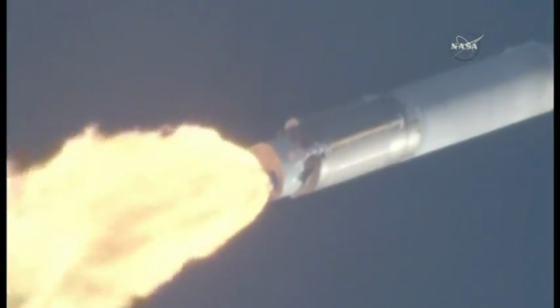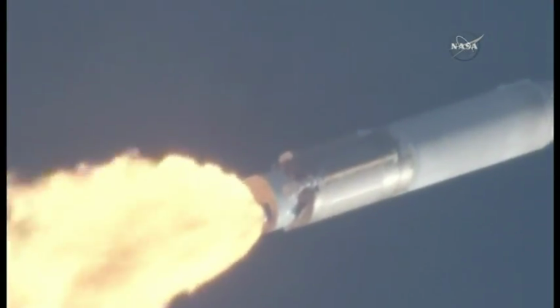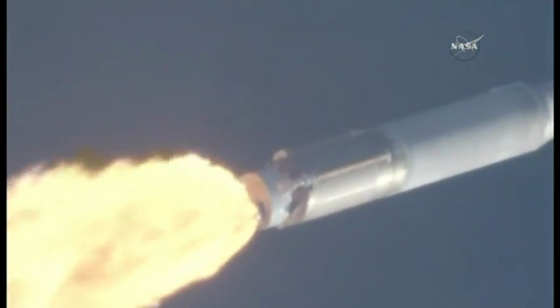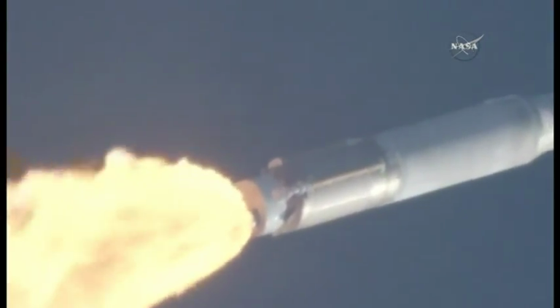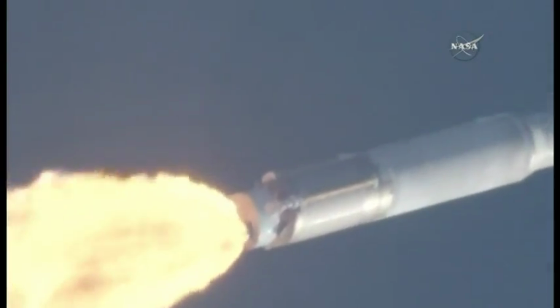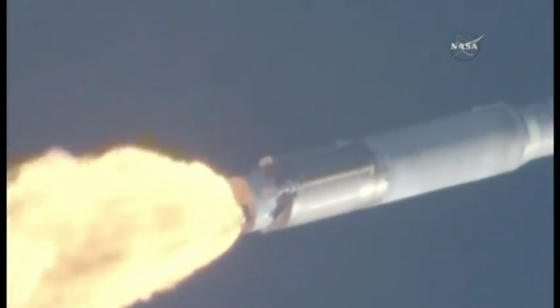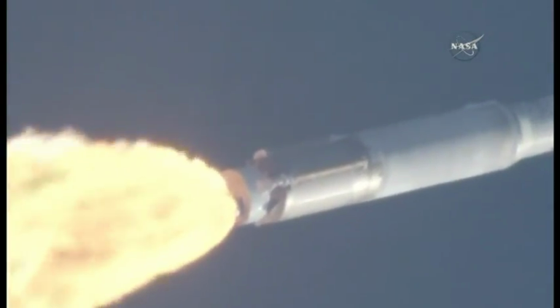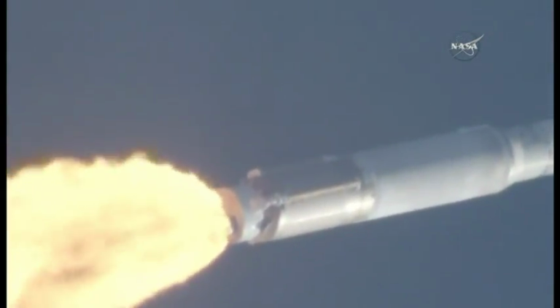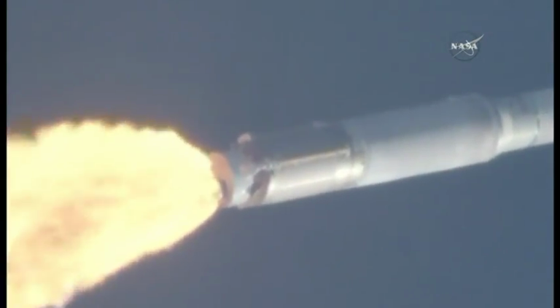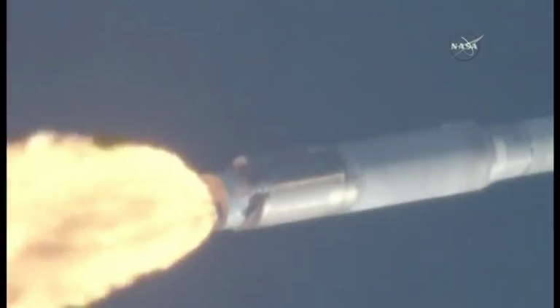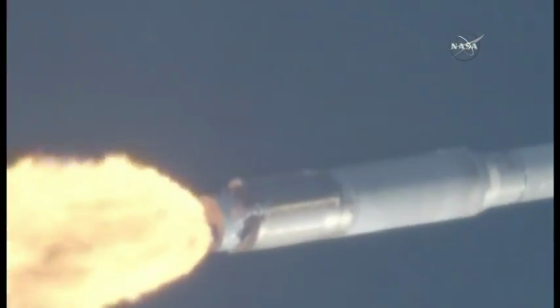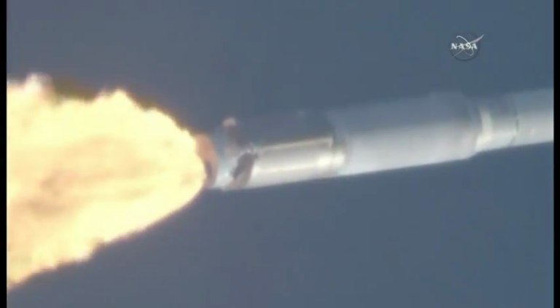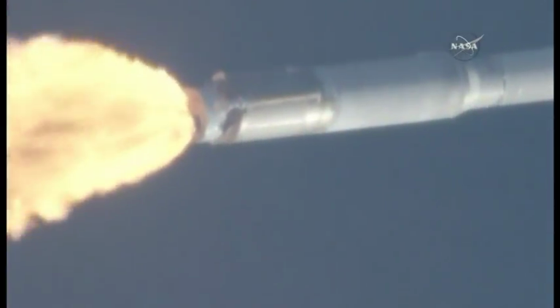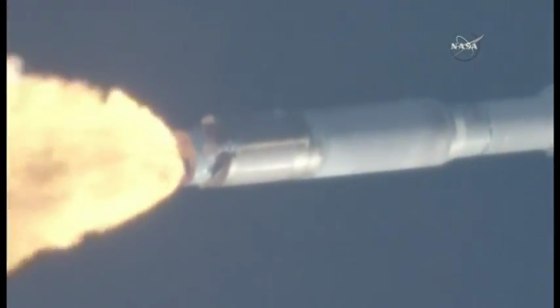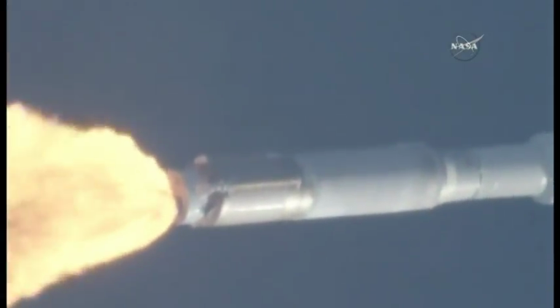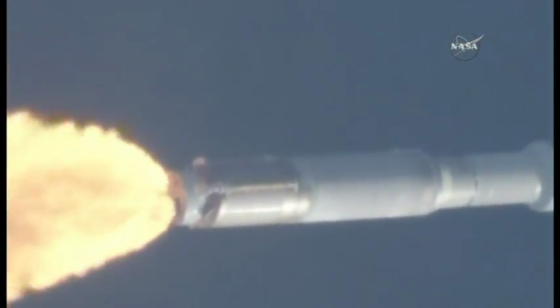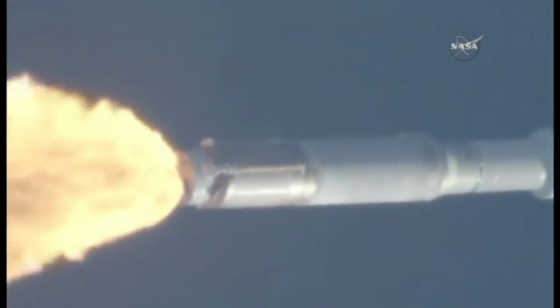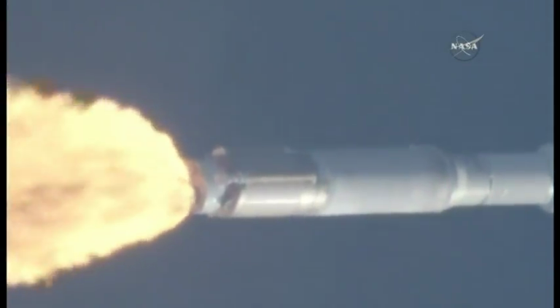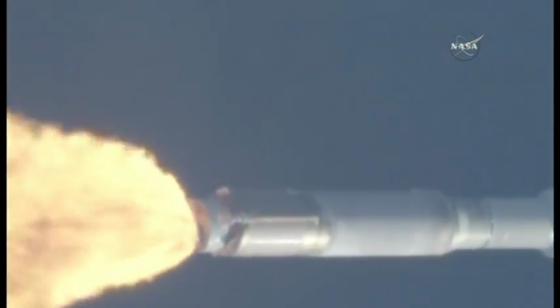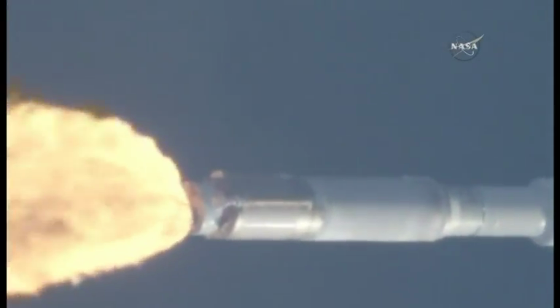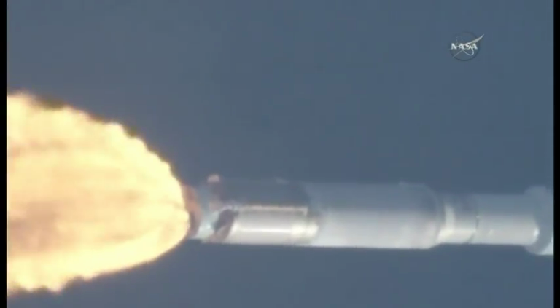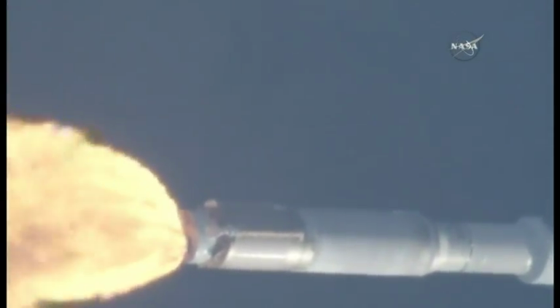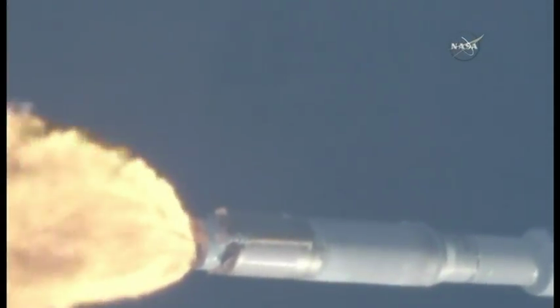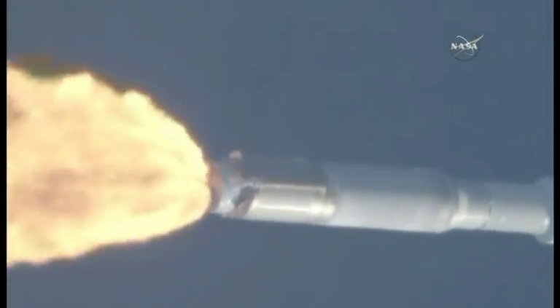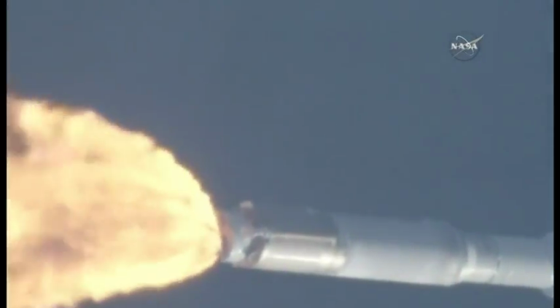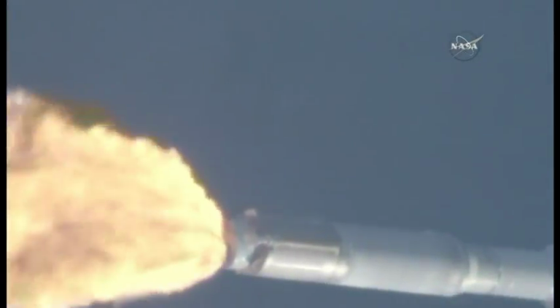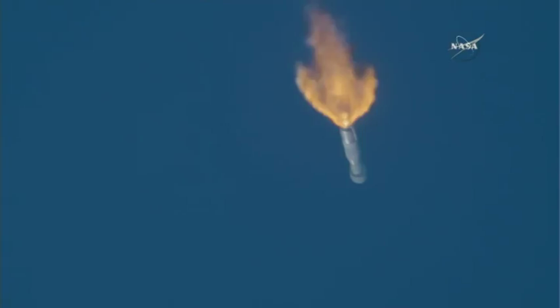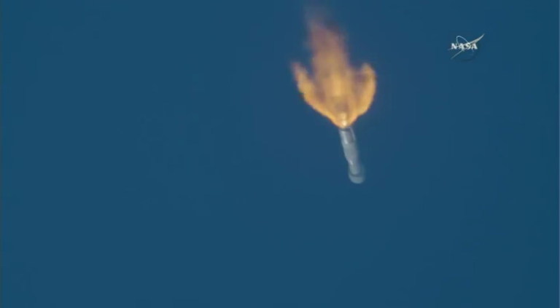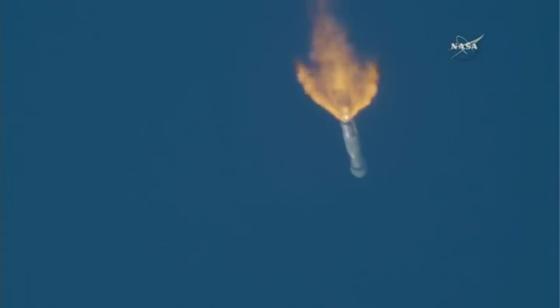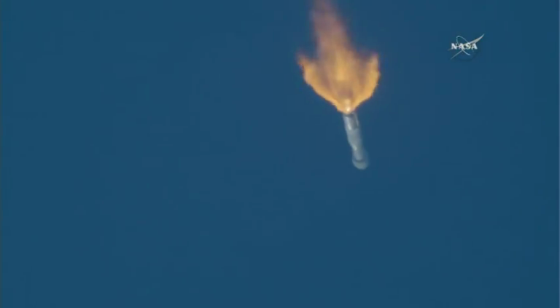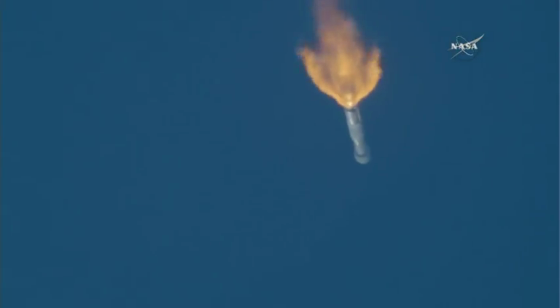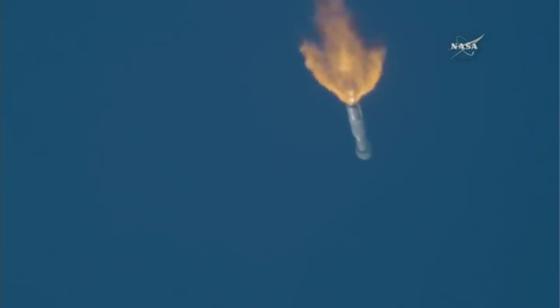The RD-180 is throttled down to 95% thrust as expected. Engine response looks good. This engine thrust profile will continue until the vehicle reaches a programmed 5G acceleration limit.